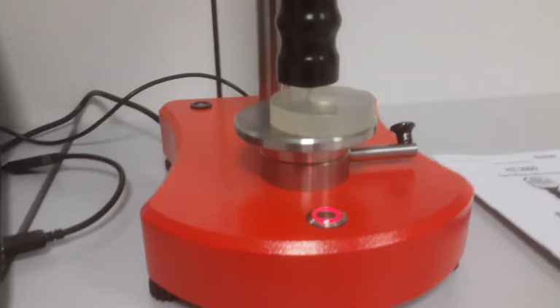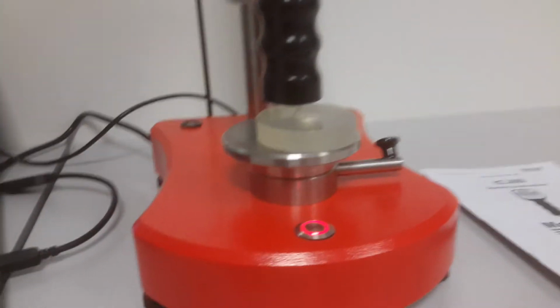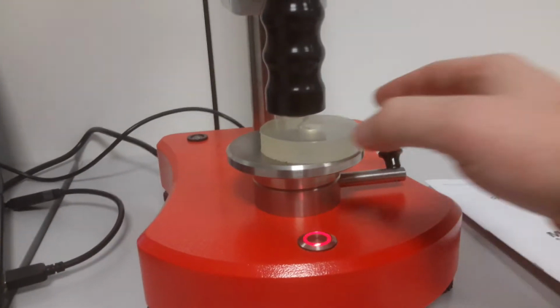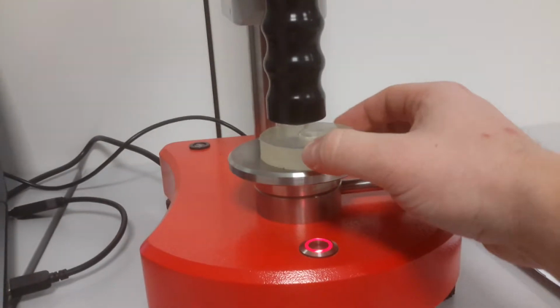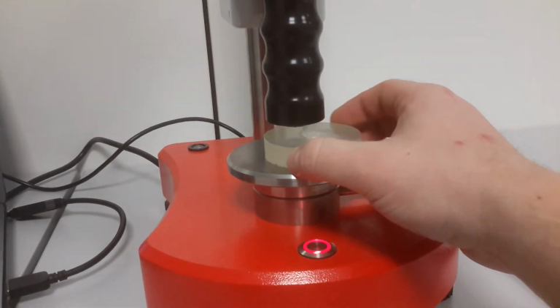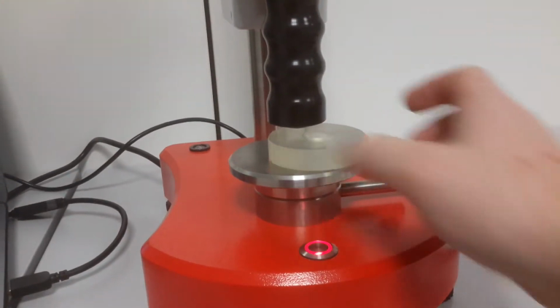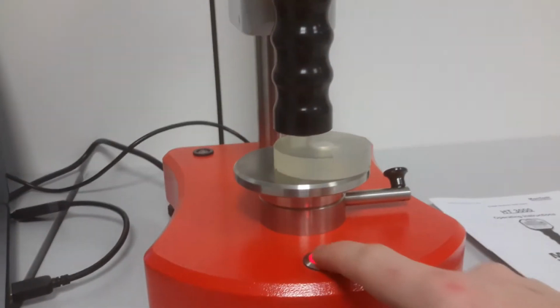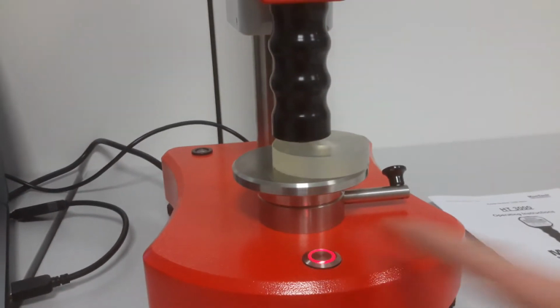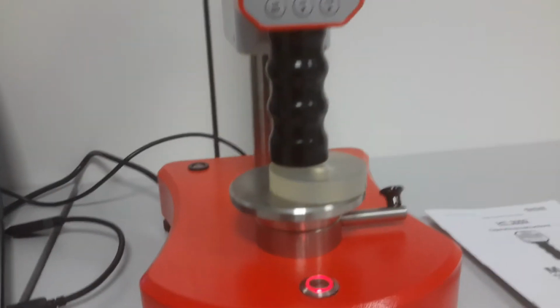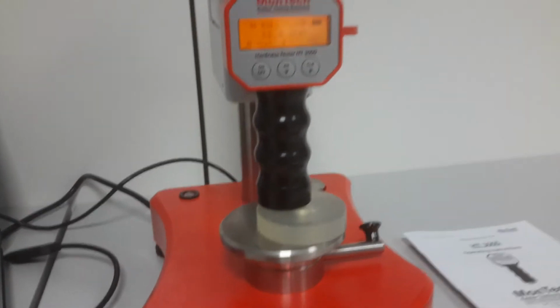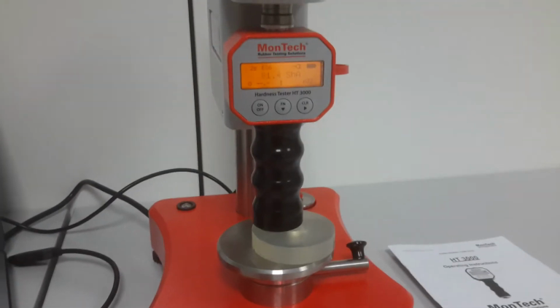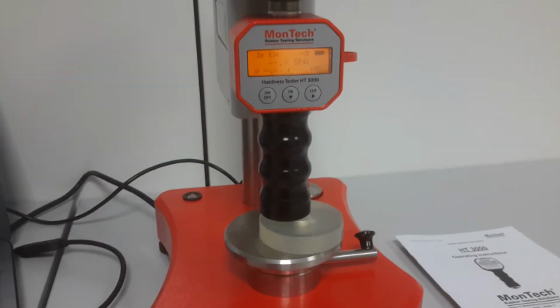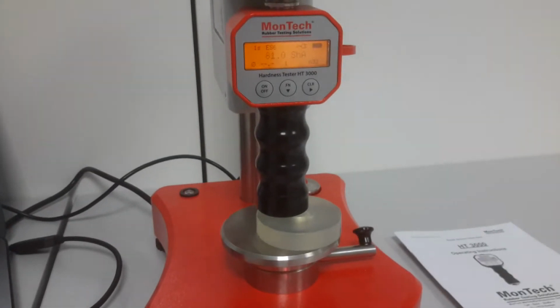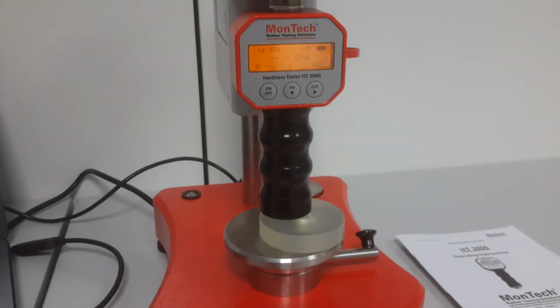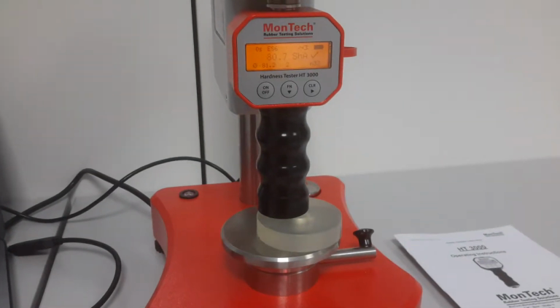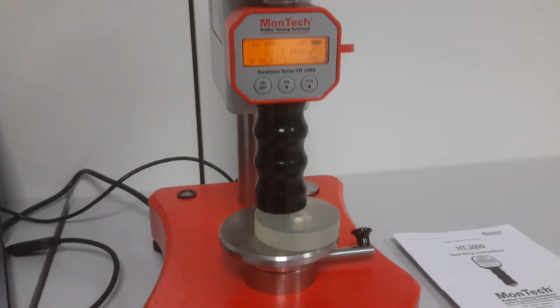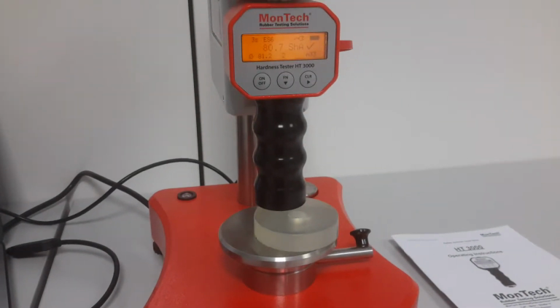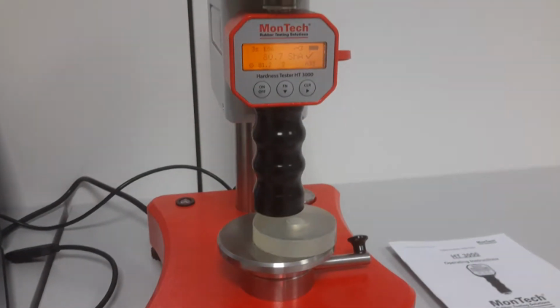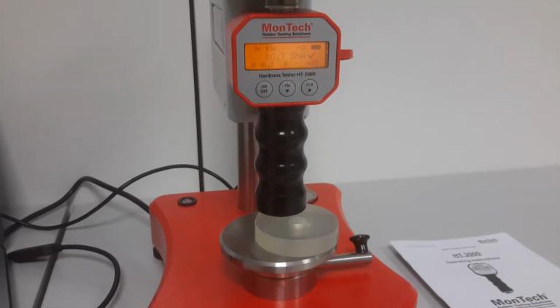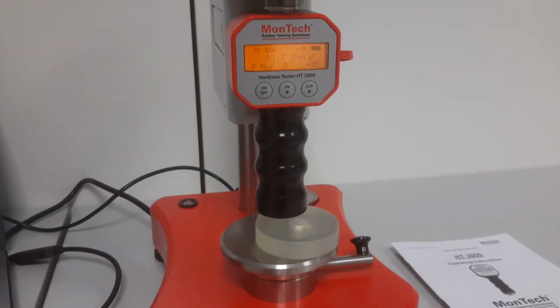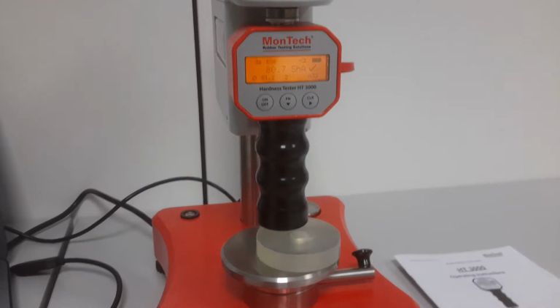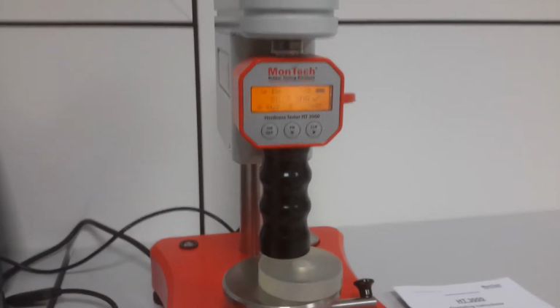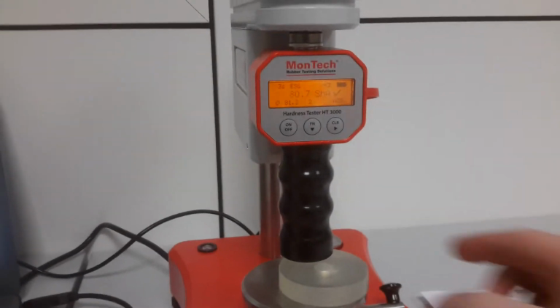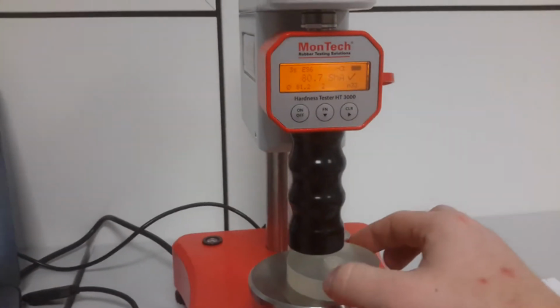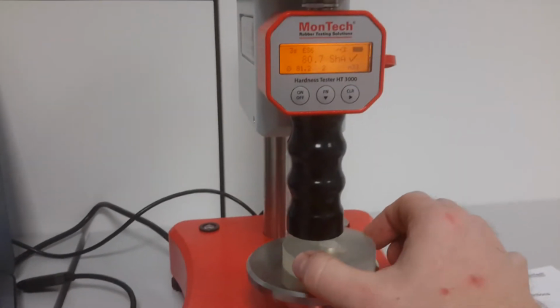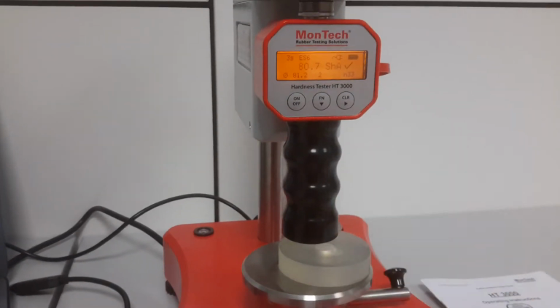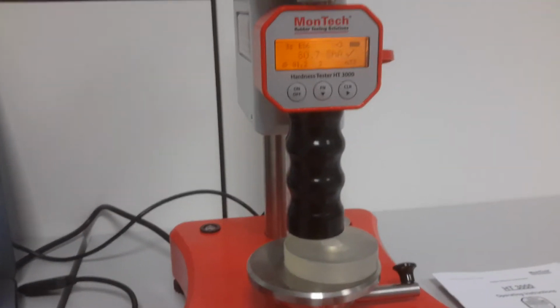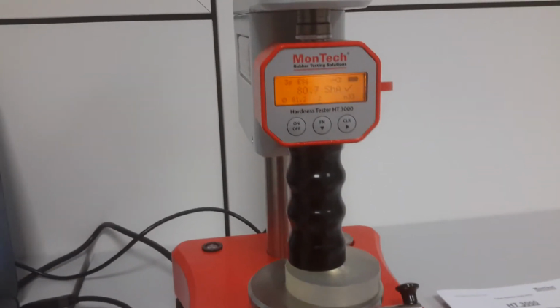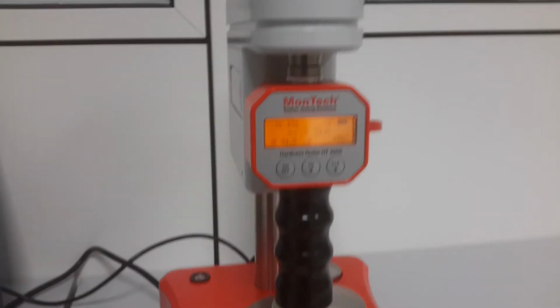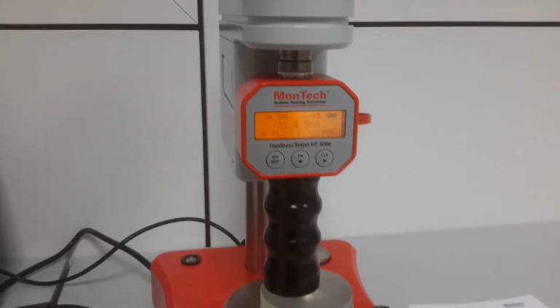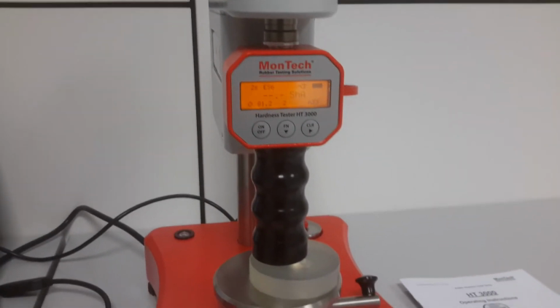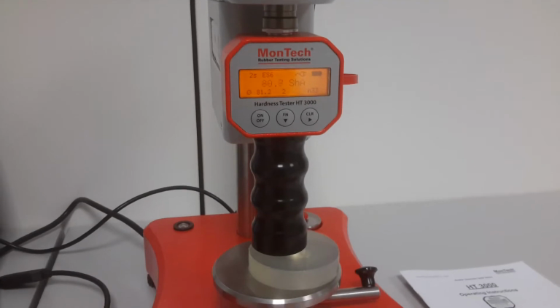The instrument is directly ready for the next test. Simply reposition the sample, hit the start button and read the results. A statistics as well as average display is shown automatically.